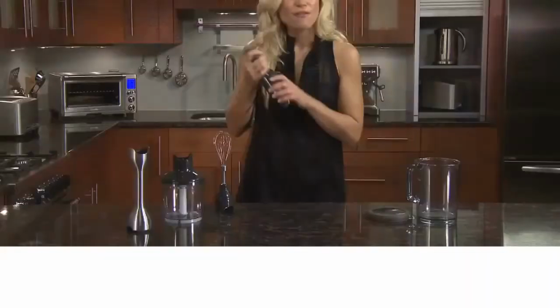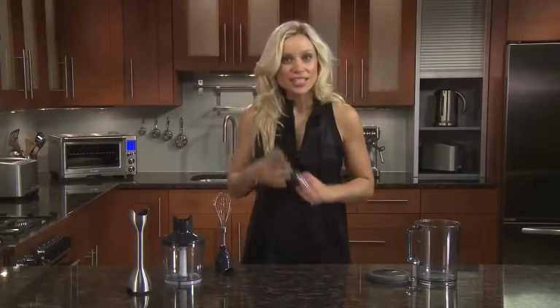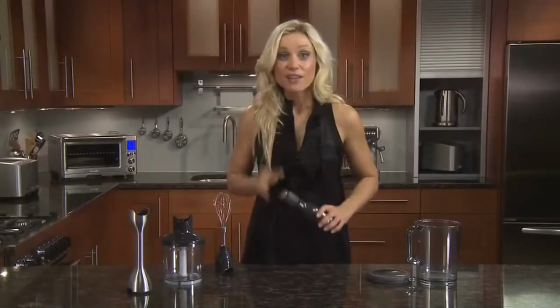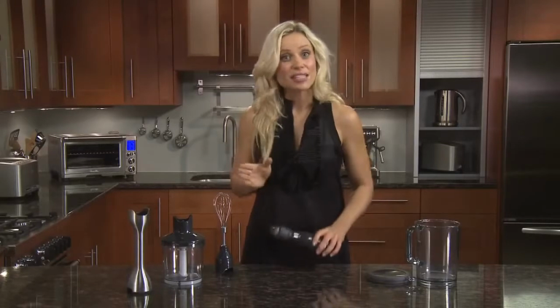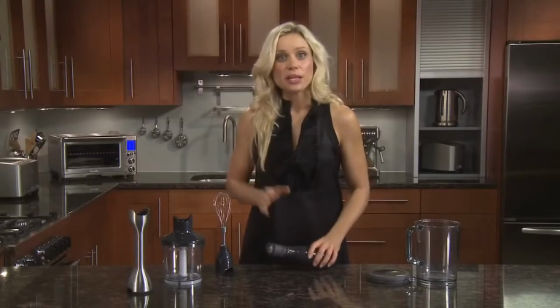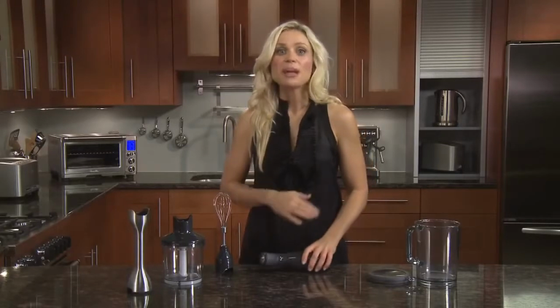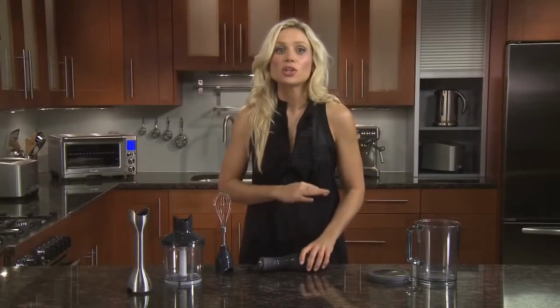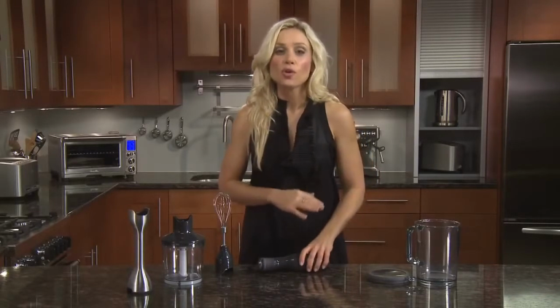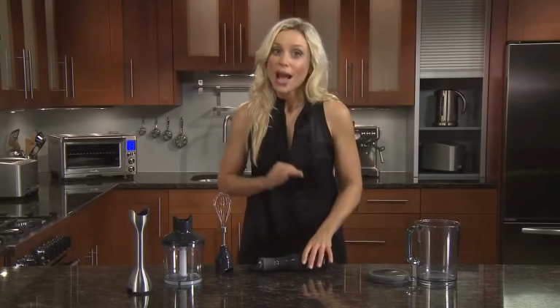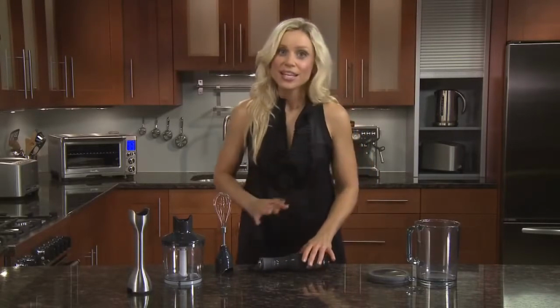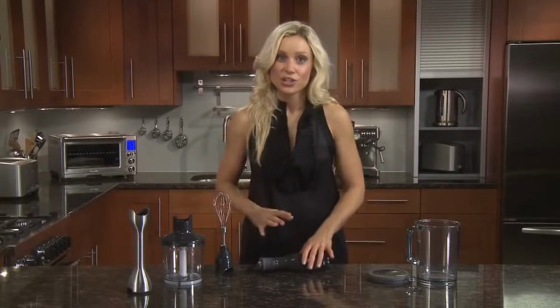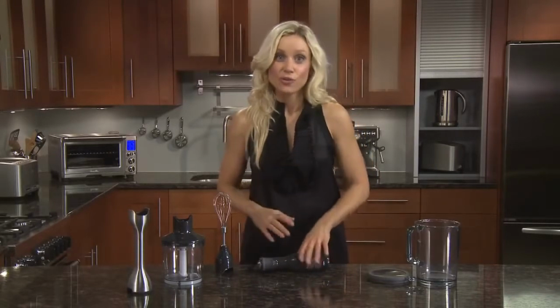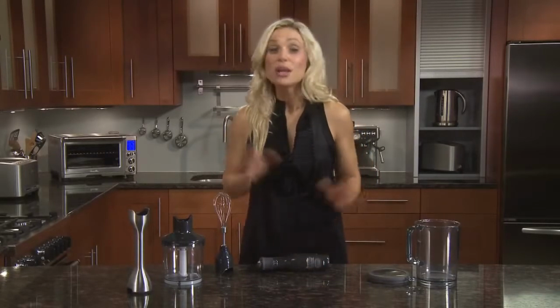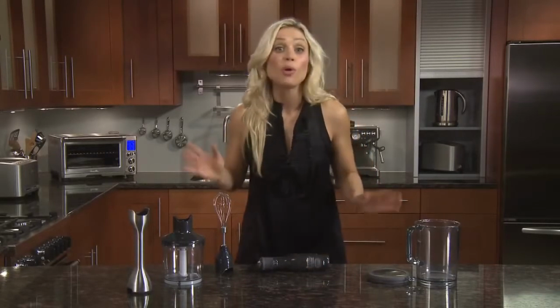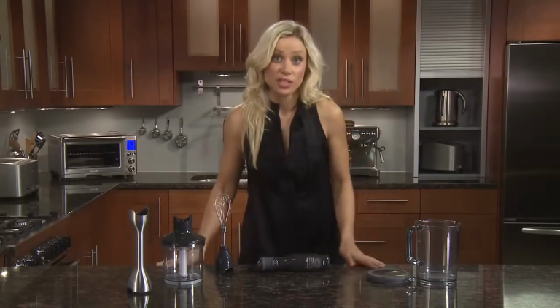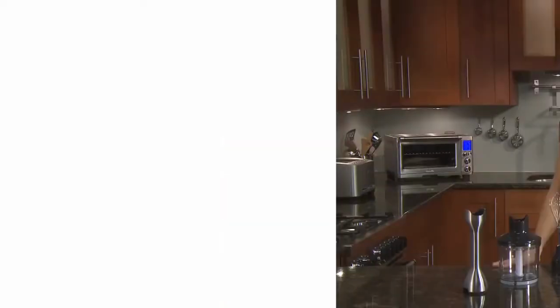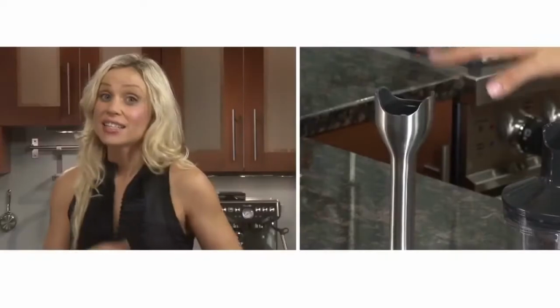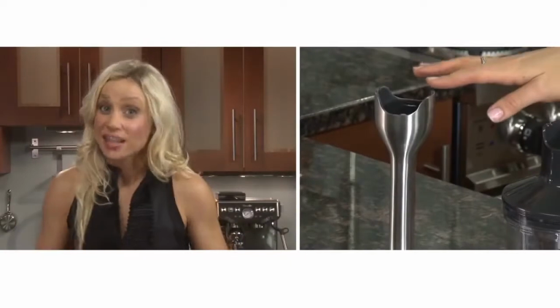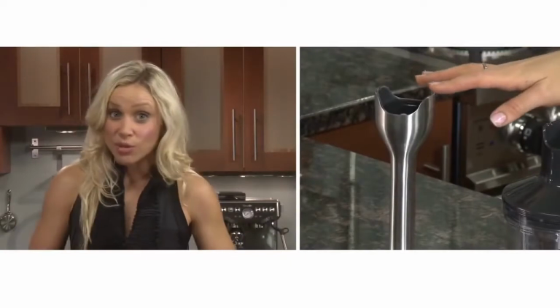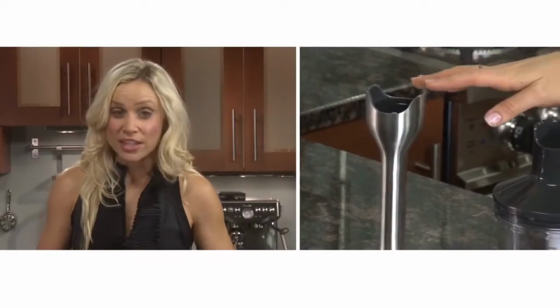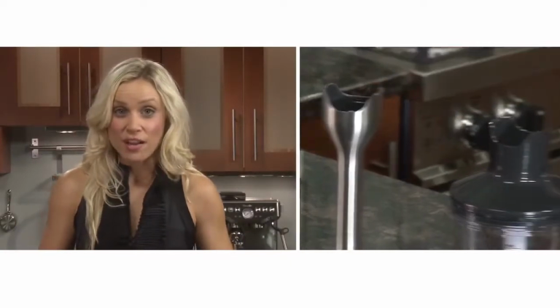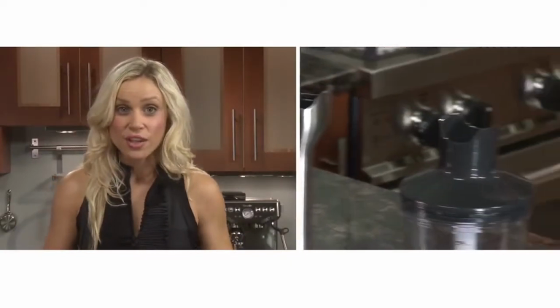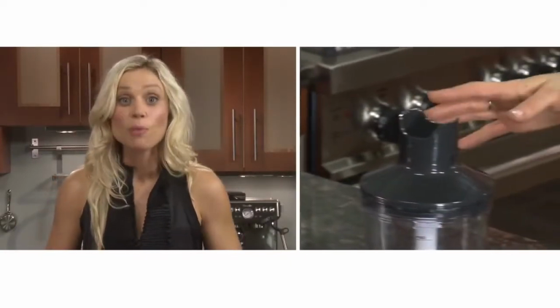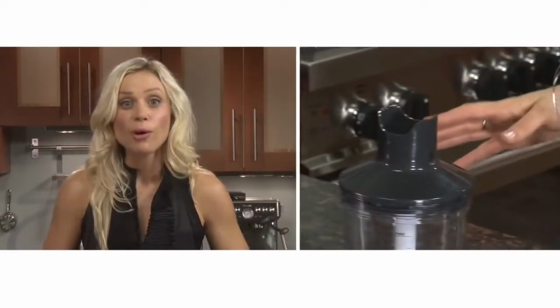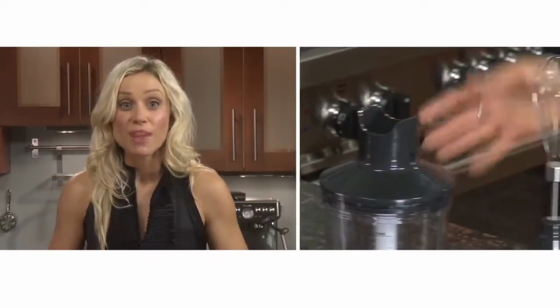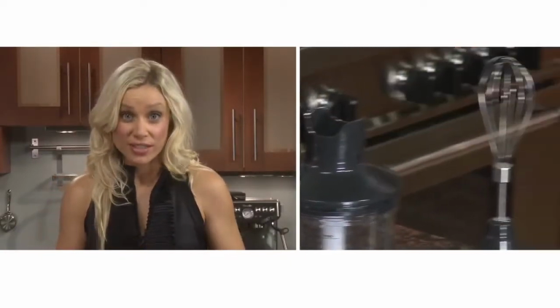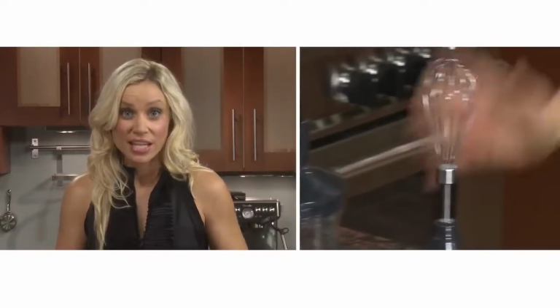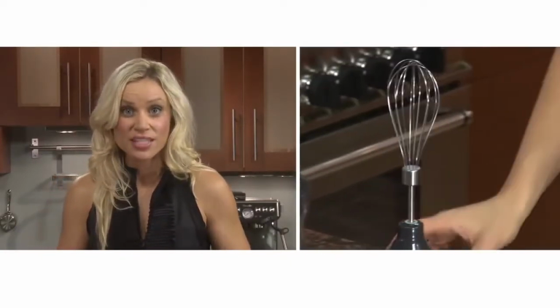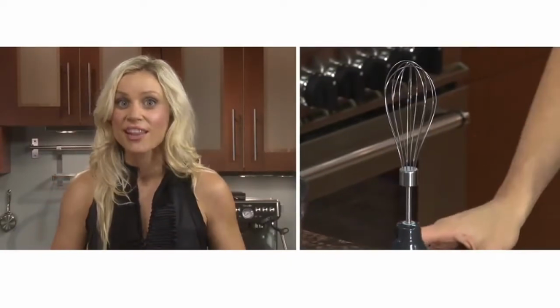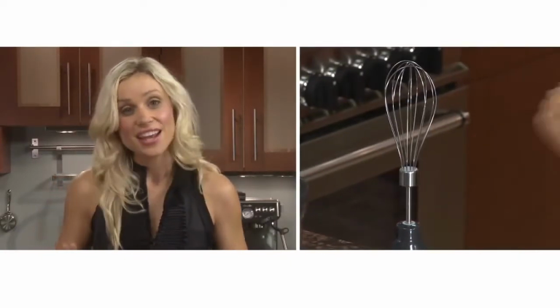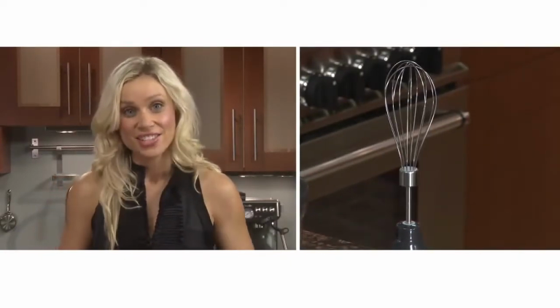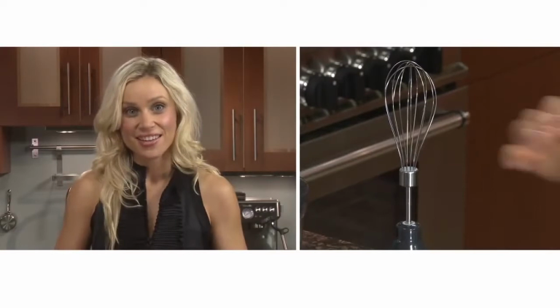The versatility of this stick mixer makes the Control Grip a handy kitchen tool for small quick jobs. It has a stainless steel blending shaft, chopper bowl, and whisk attachment to tackle any kitchen task.